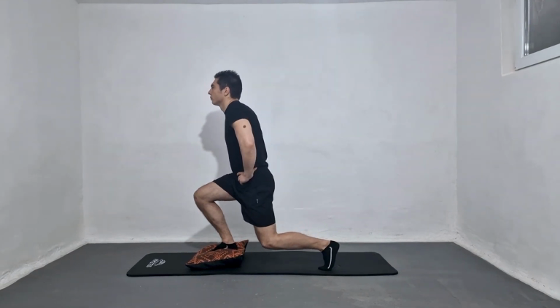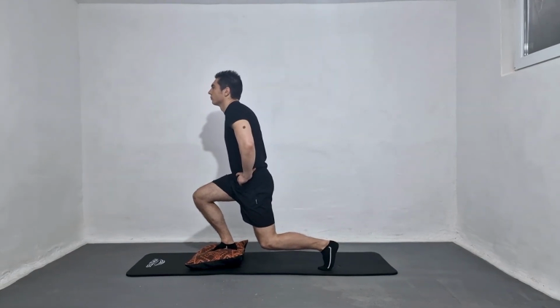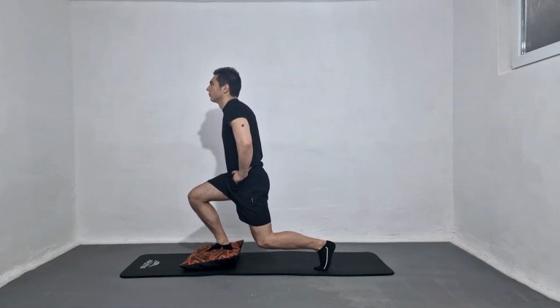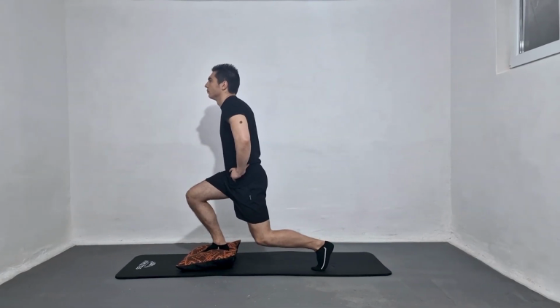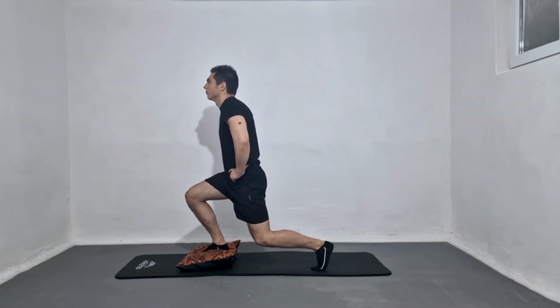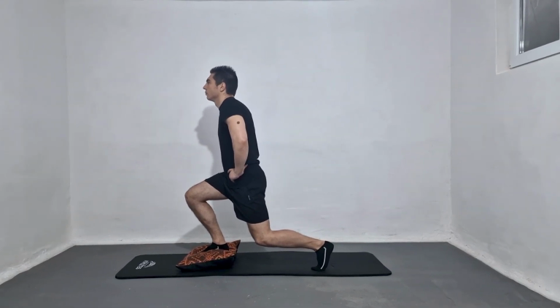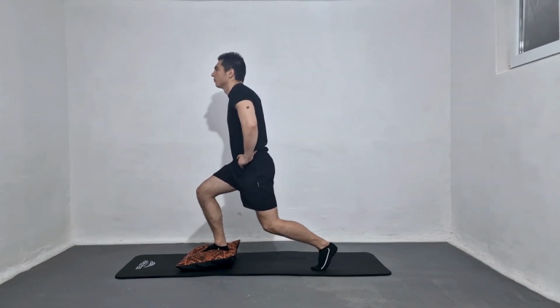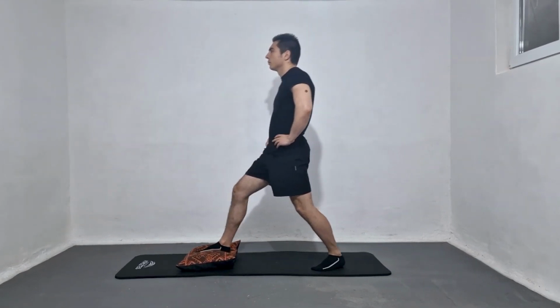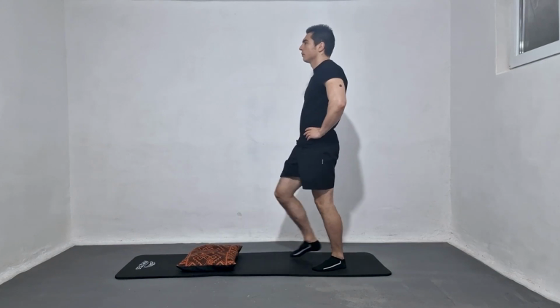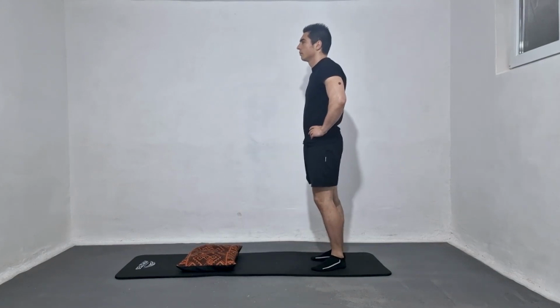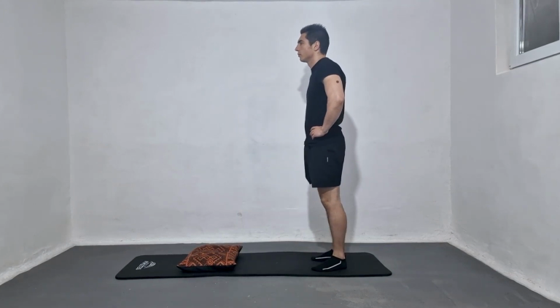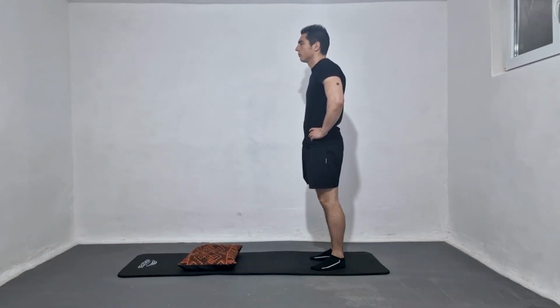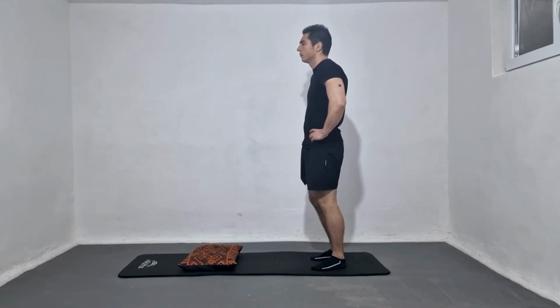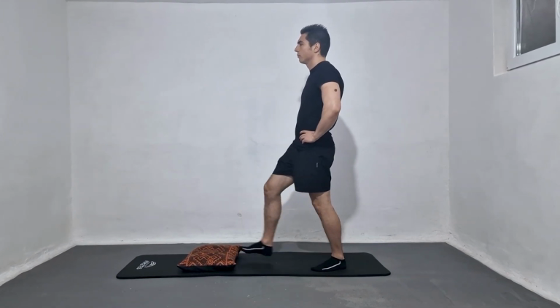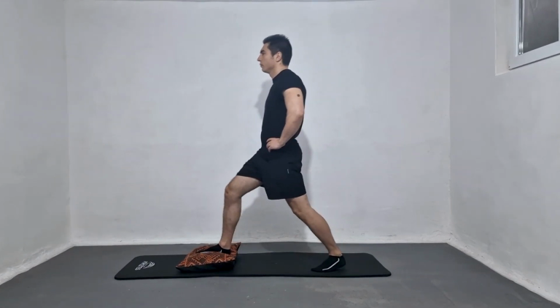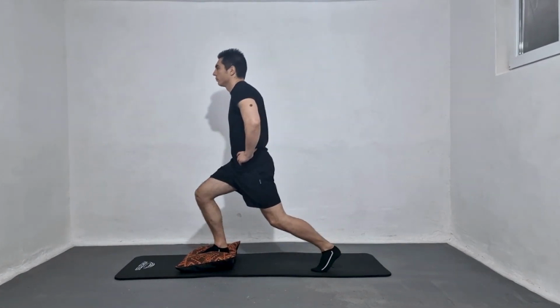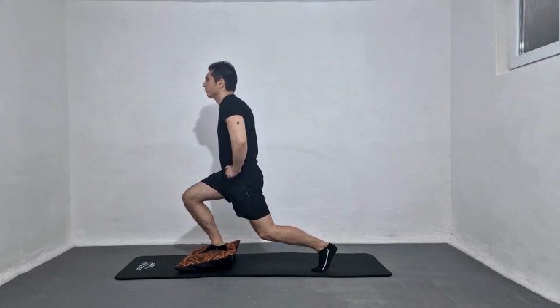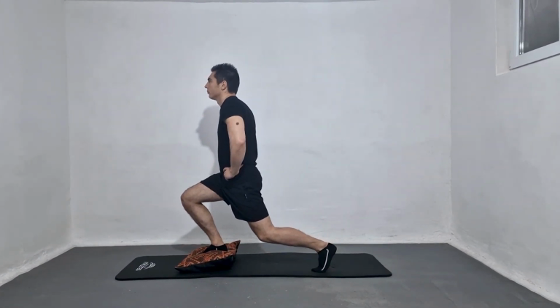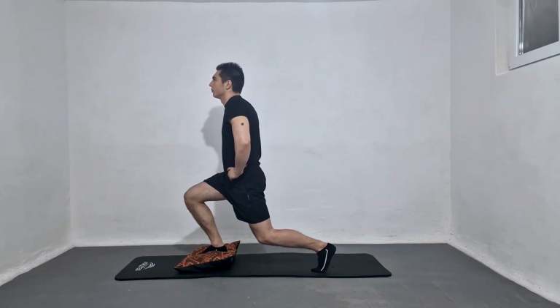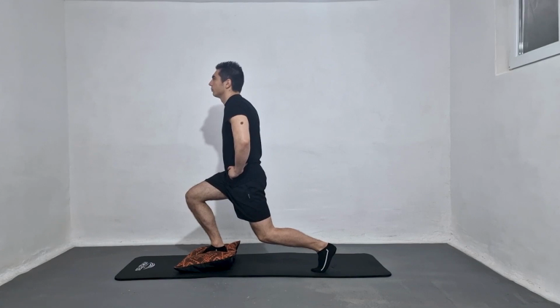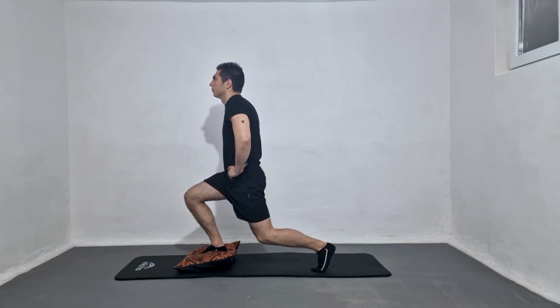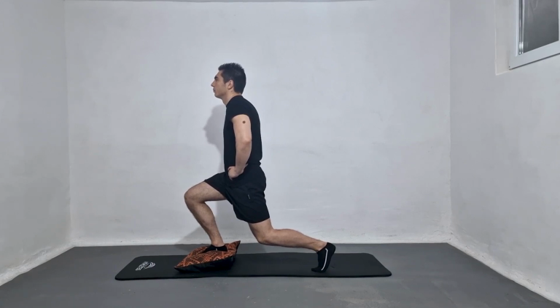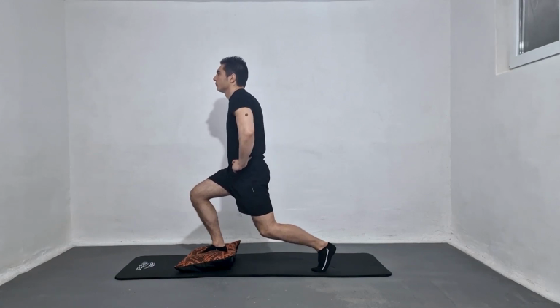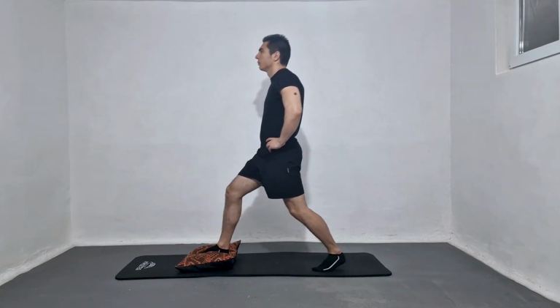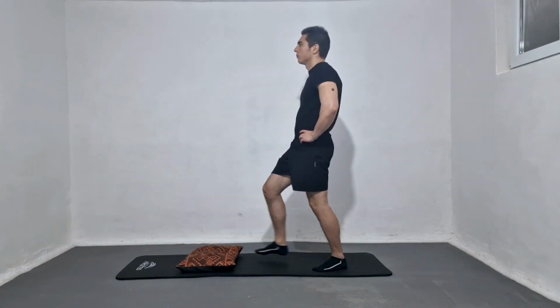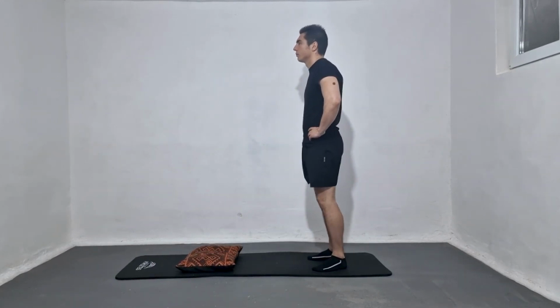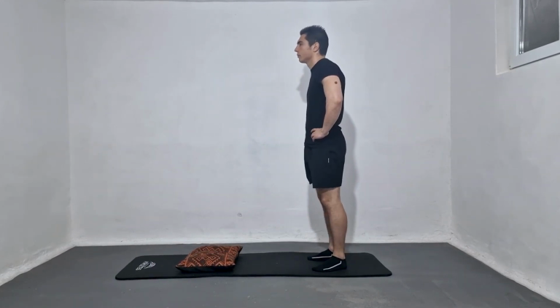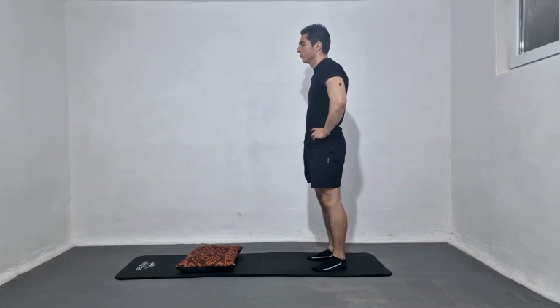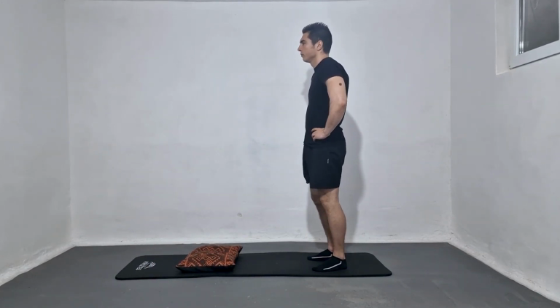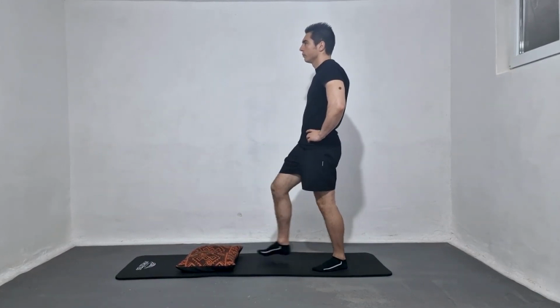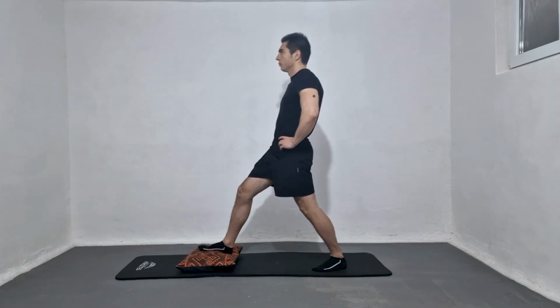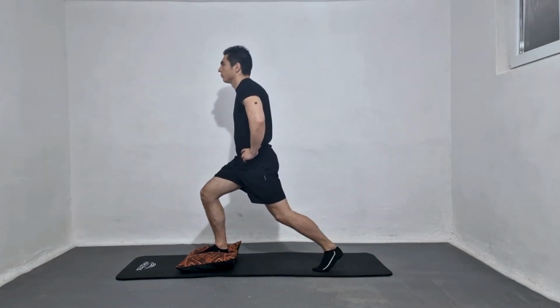Proprioception Lunges Exercise engages several muscle groups, including the glutes, hamstrings, and quadriceps. It also enhances stability and helps you to maintain proper form during other exercises and daily activities.